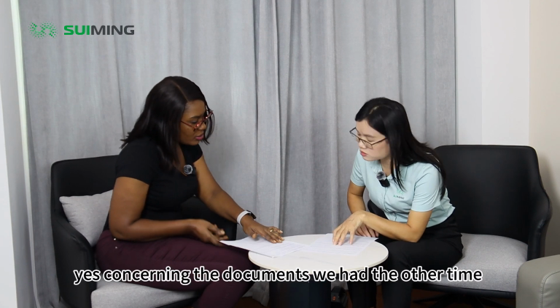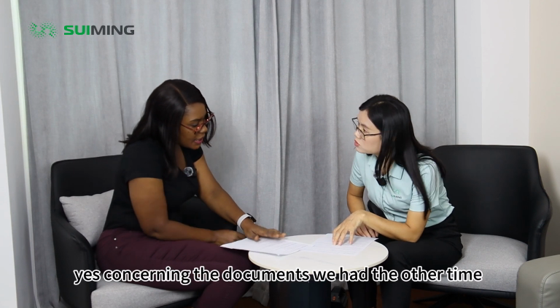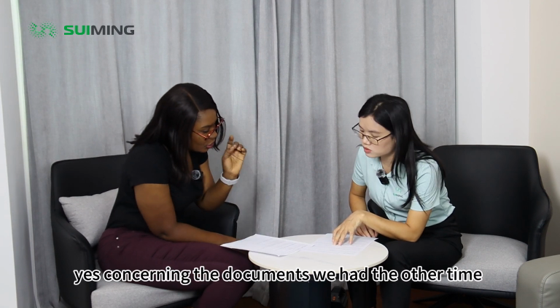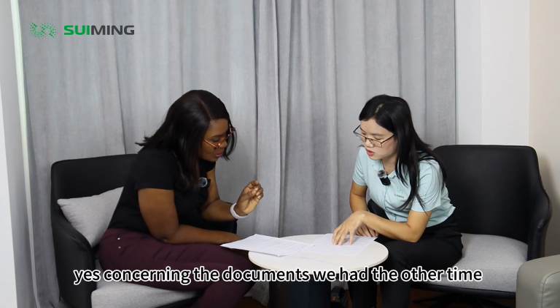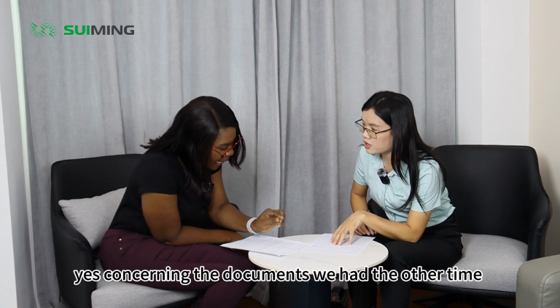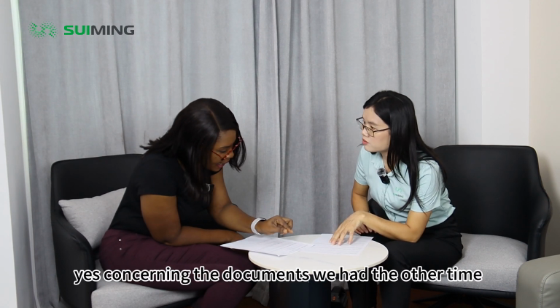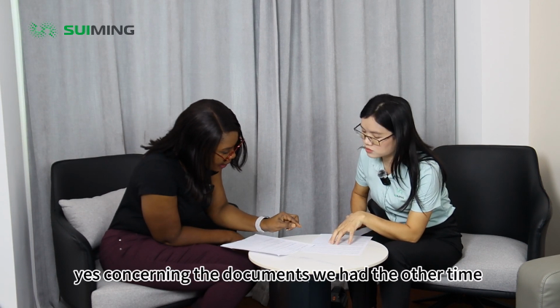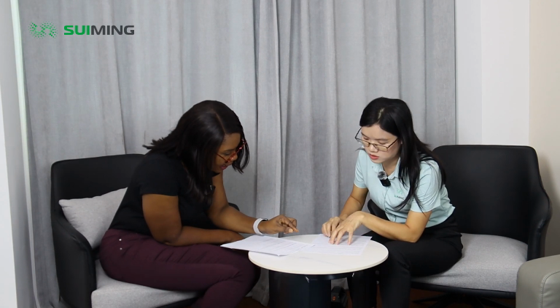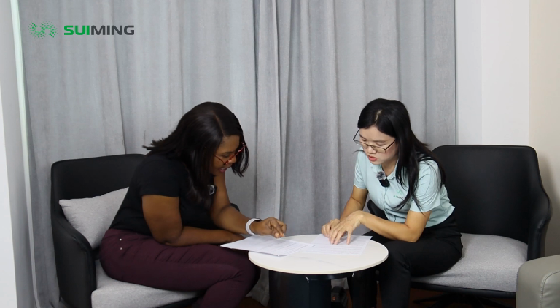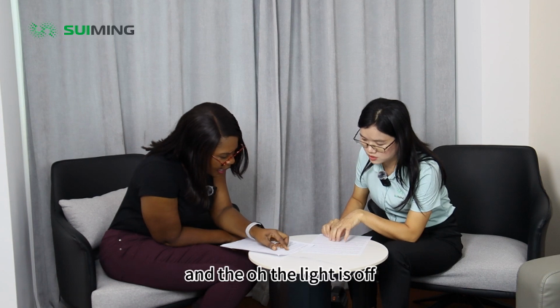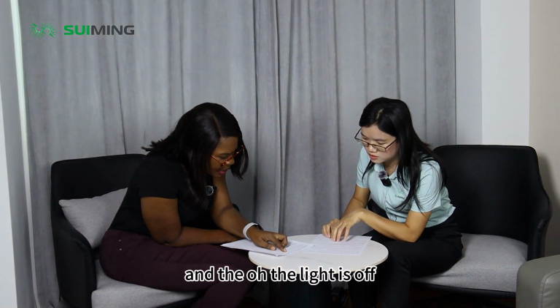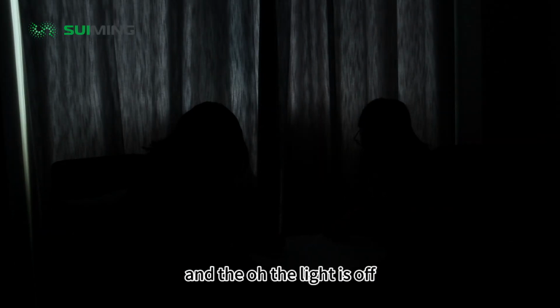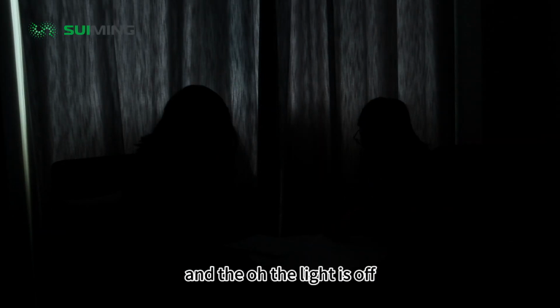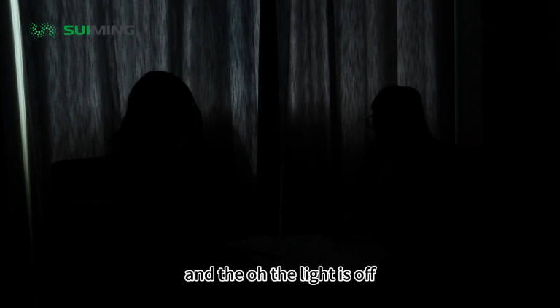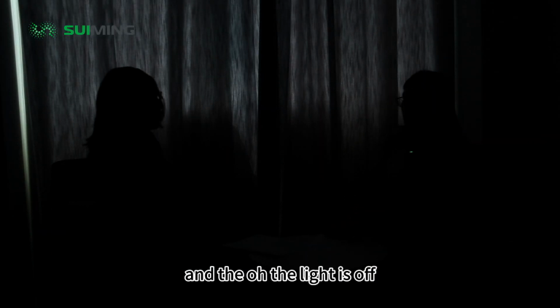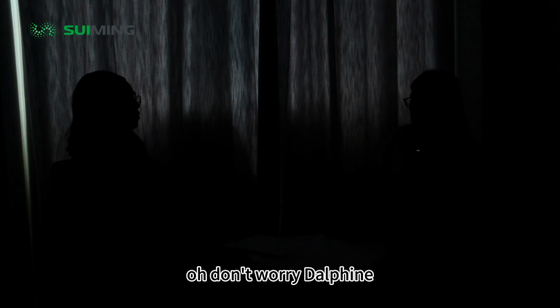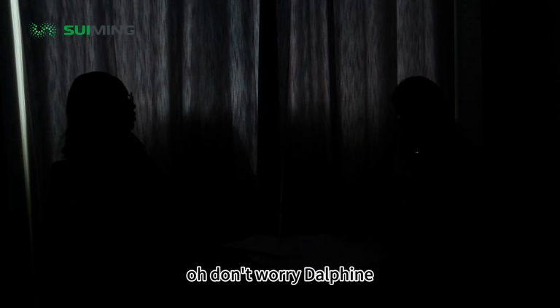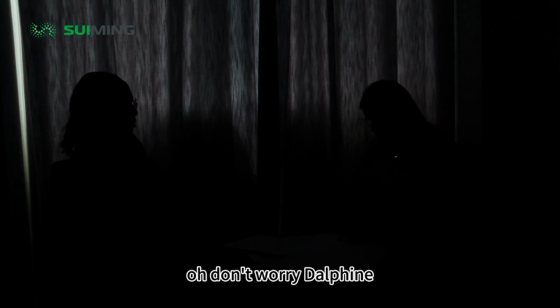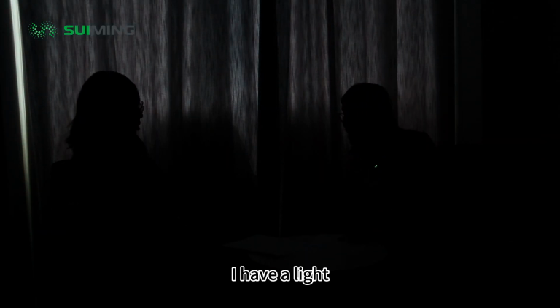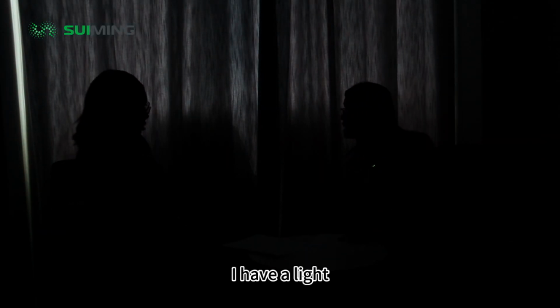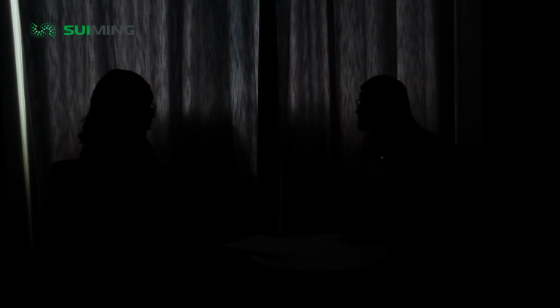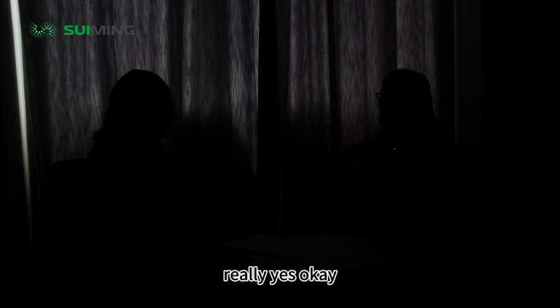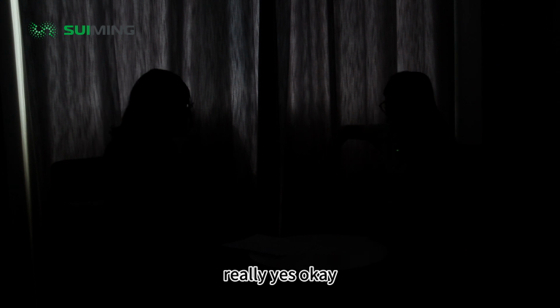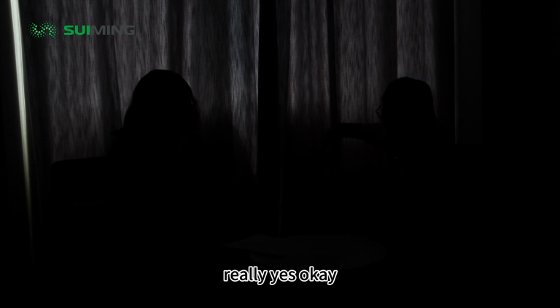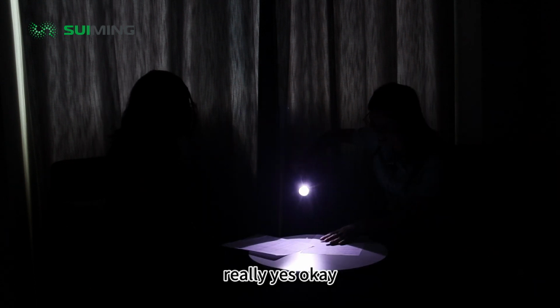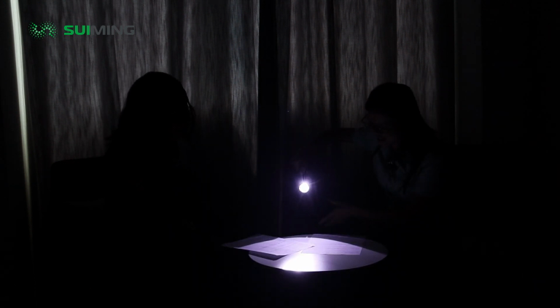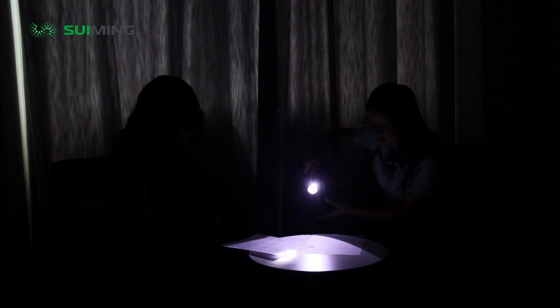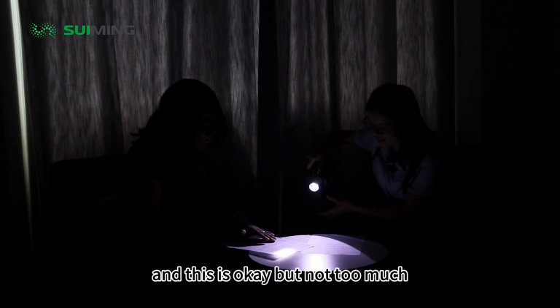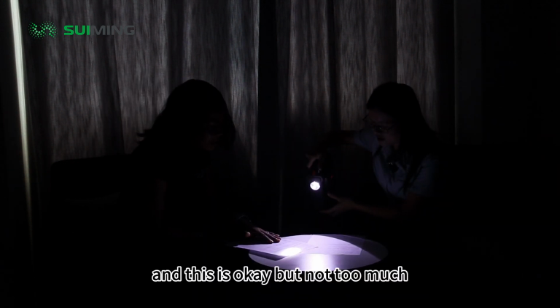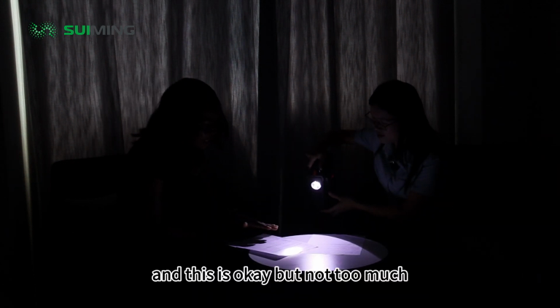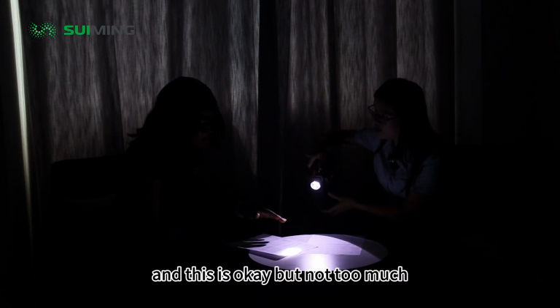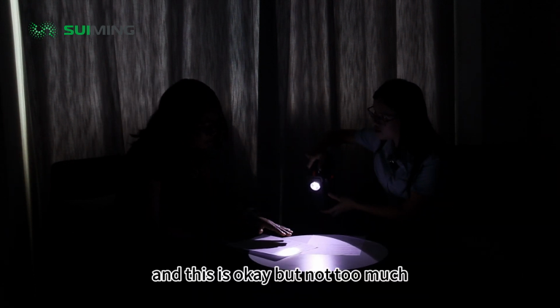Concerning the documents we had the other time — the lights went off. Oh, don't worry, Dongfin. I have a light. Really? Yes. And this is okay, but not too much.